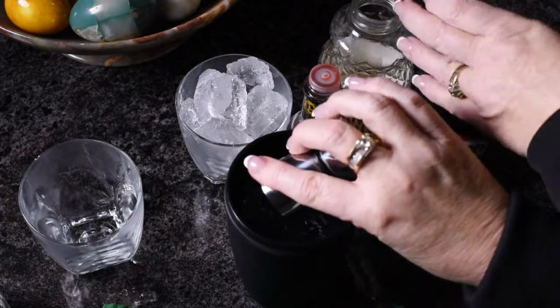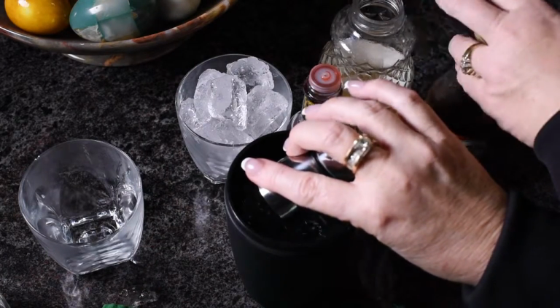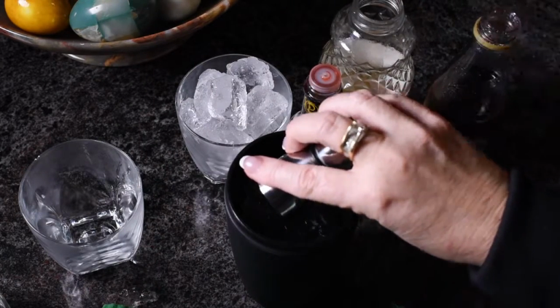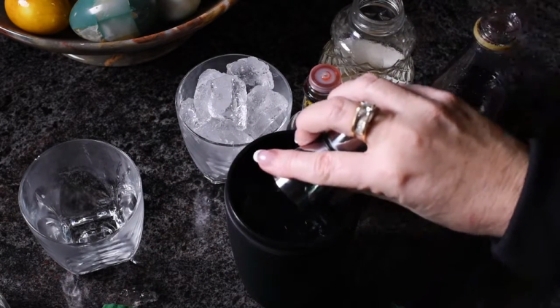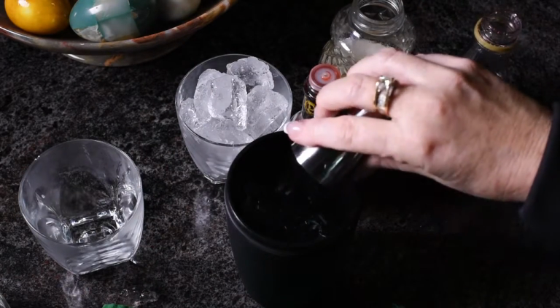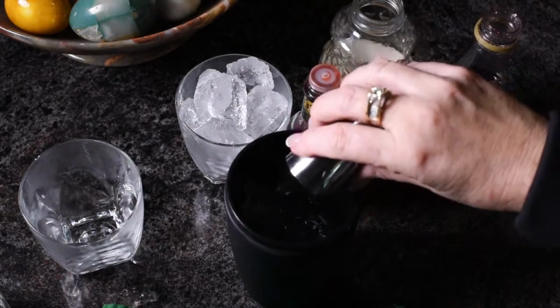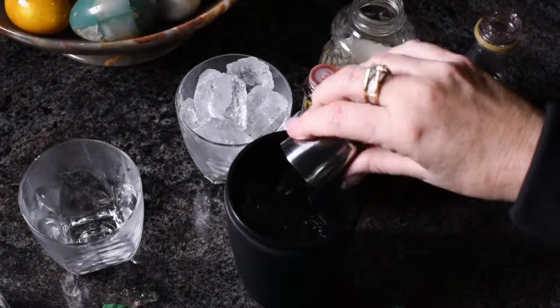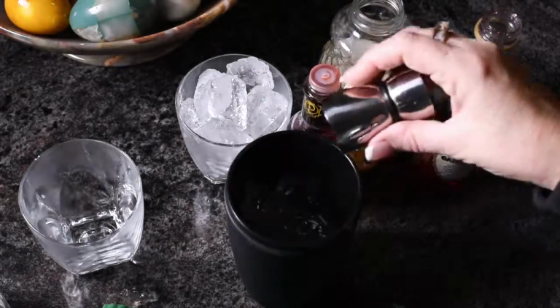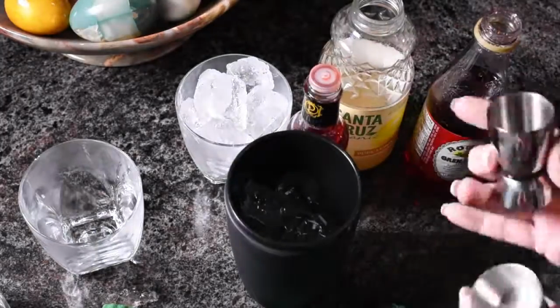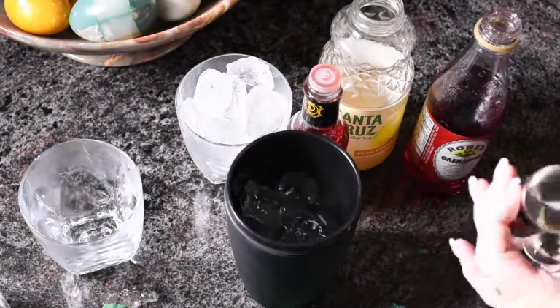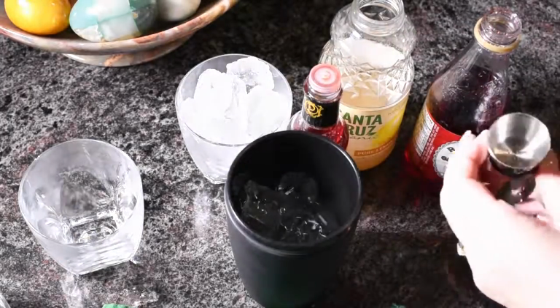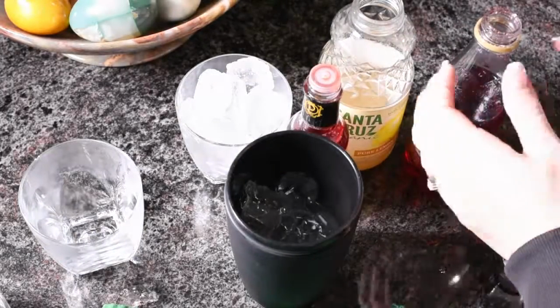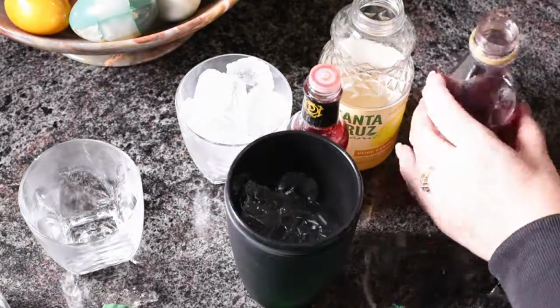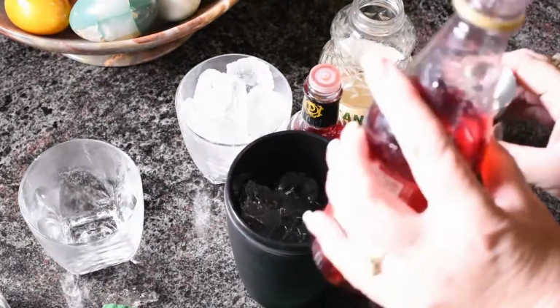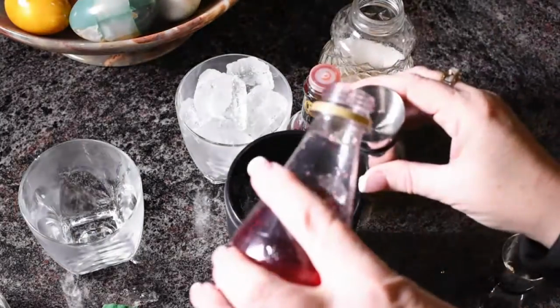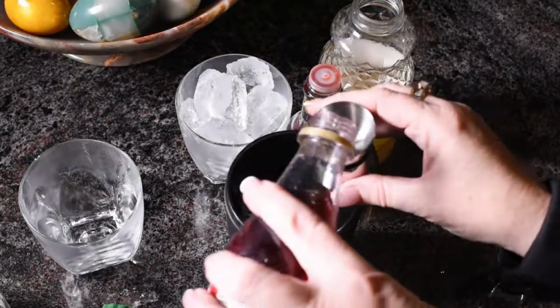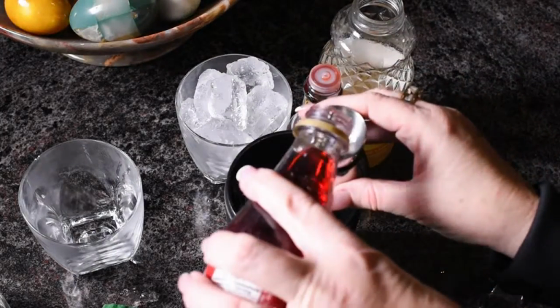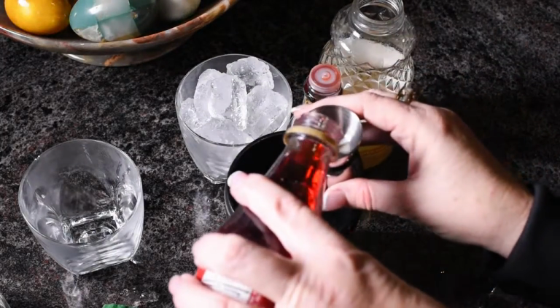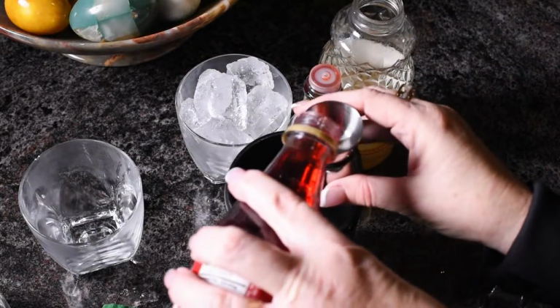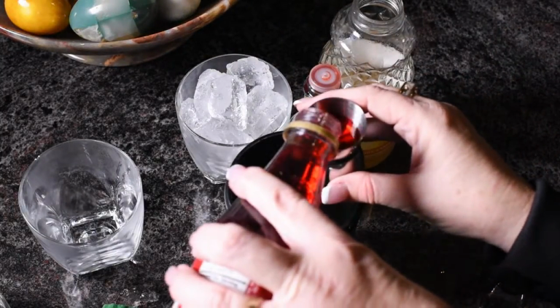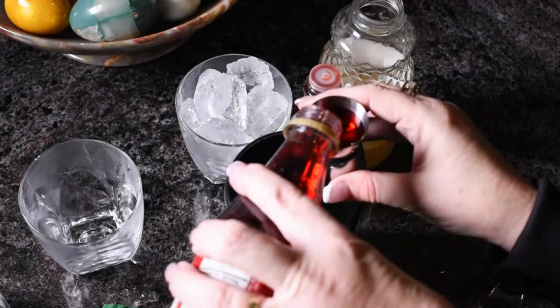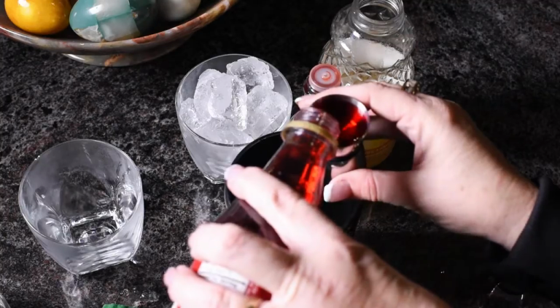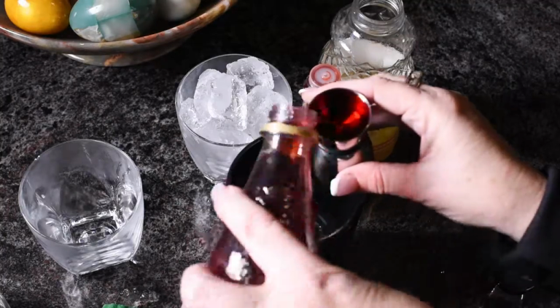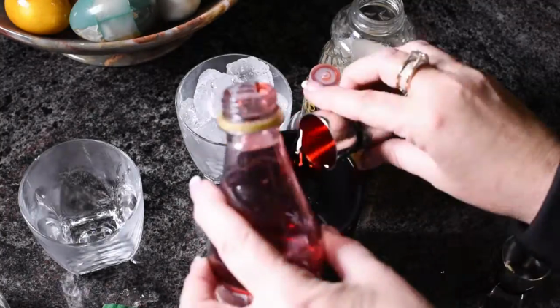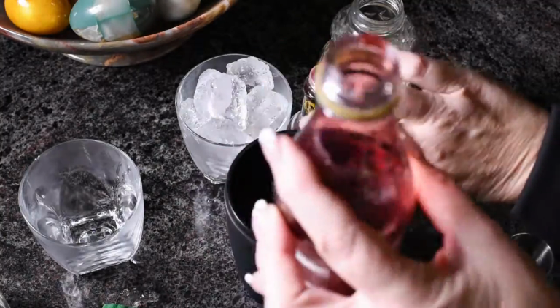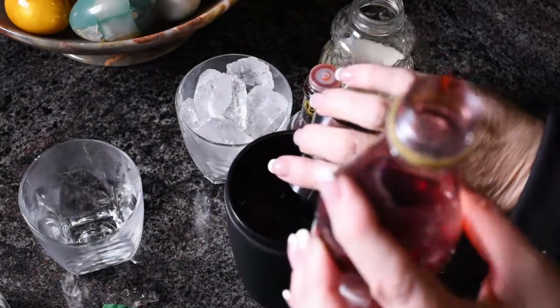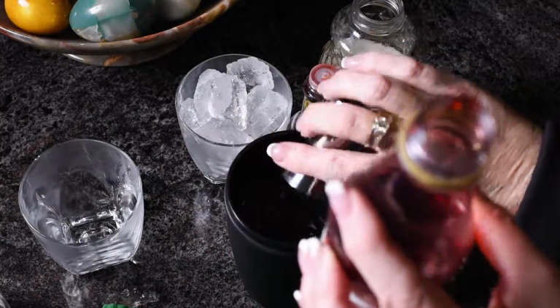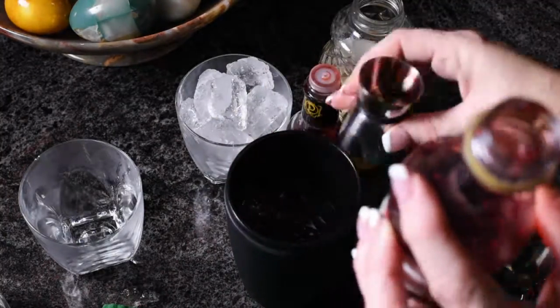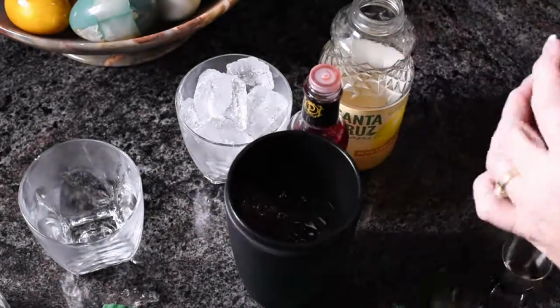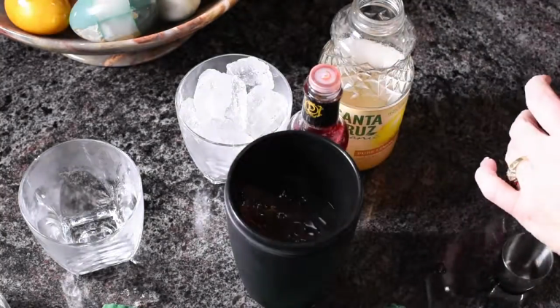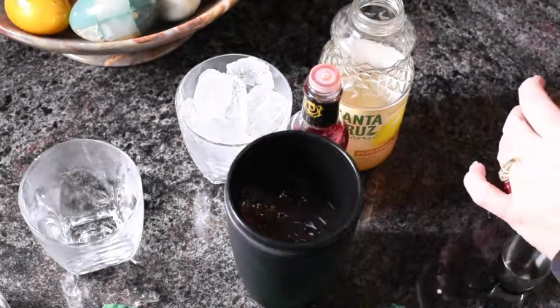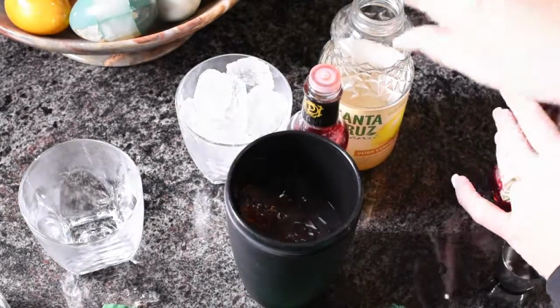Half an ounce of grenadine, and a couple shakes of bitters.